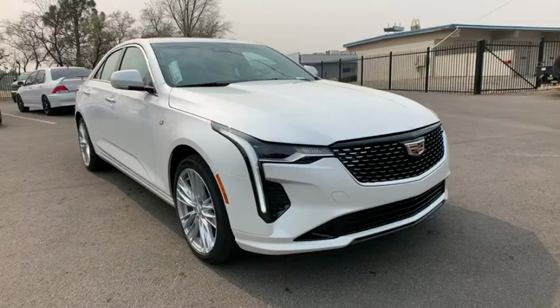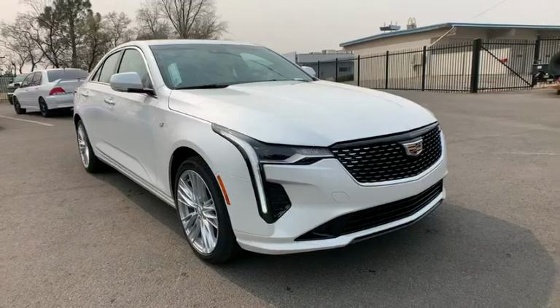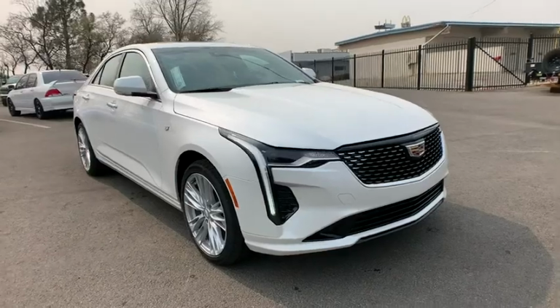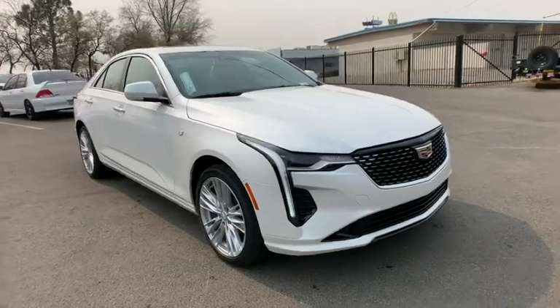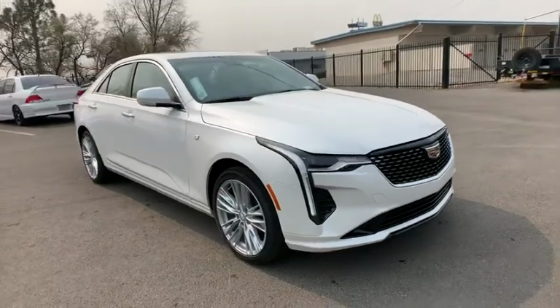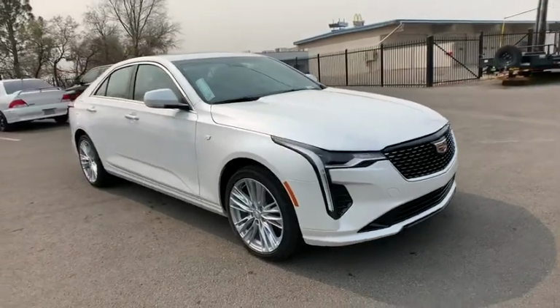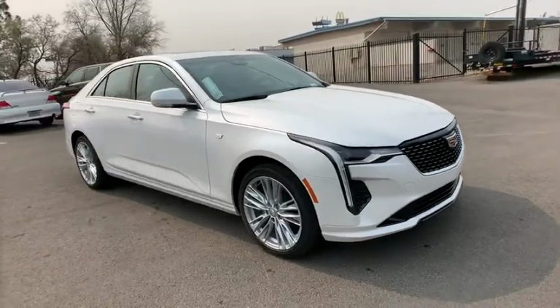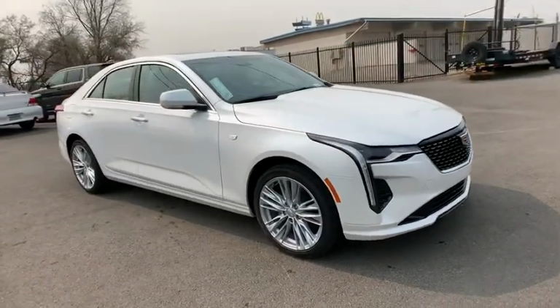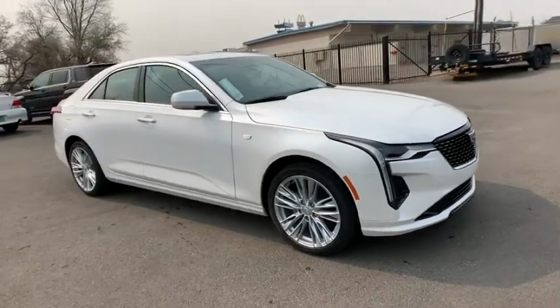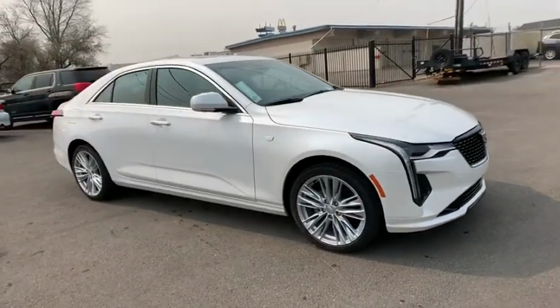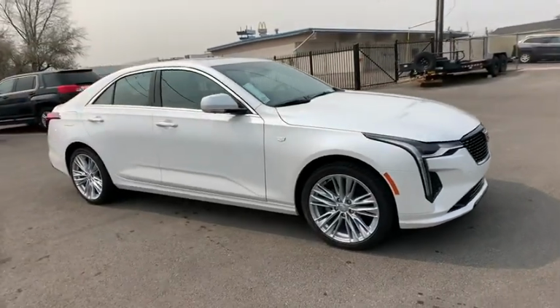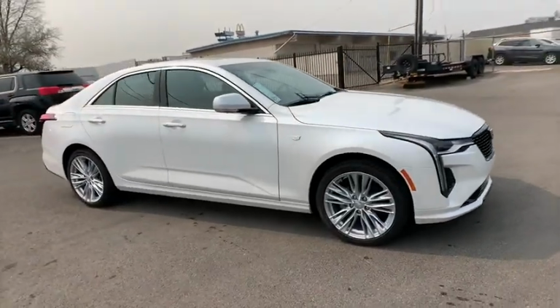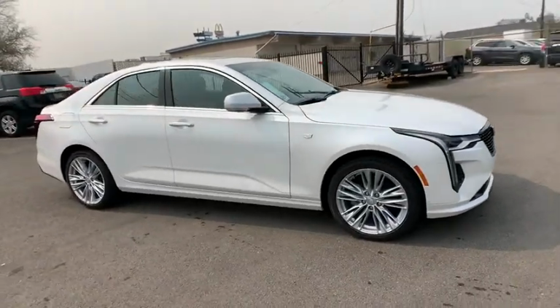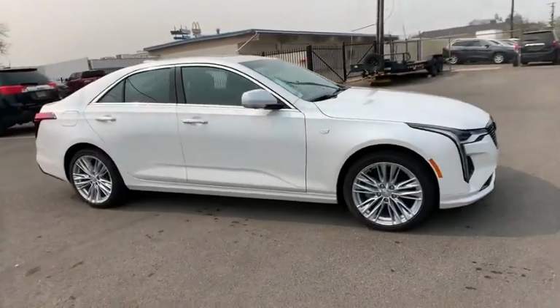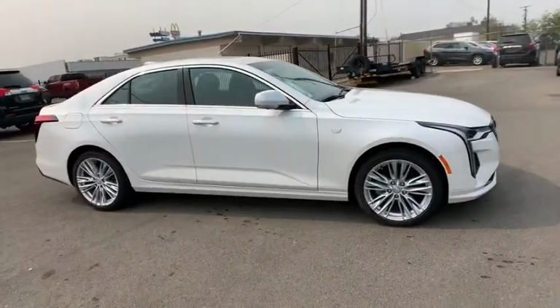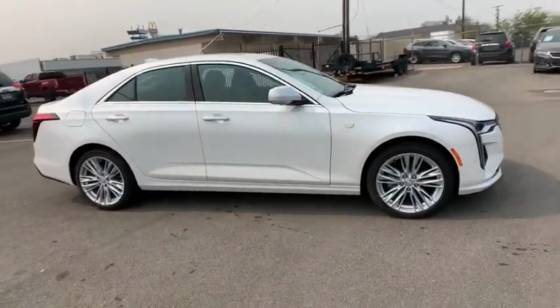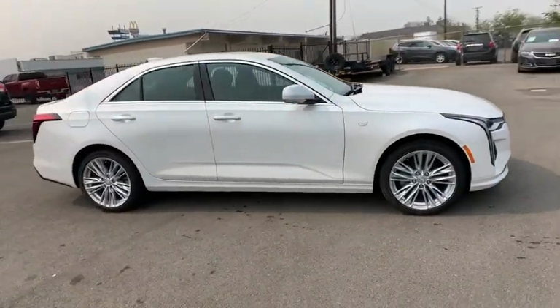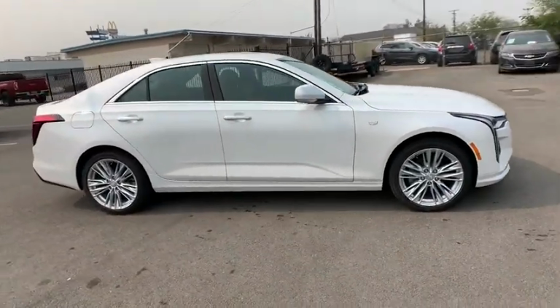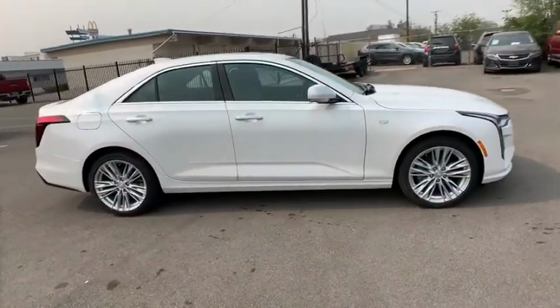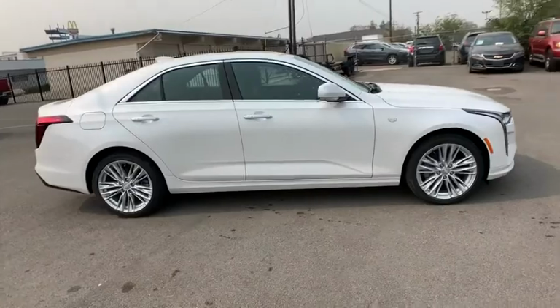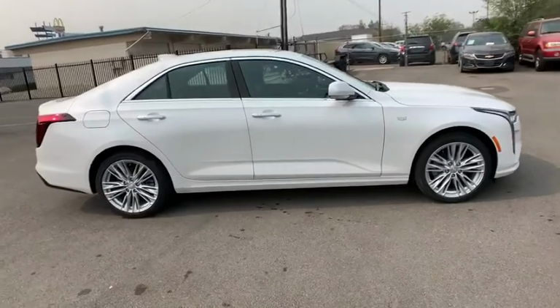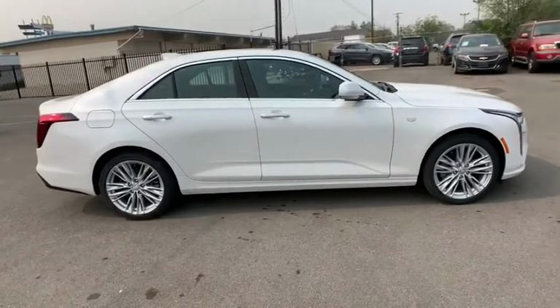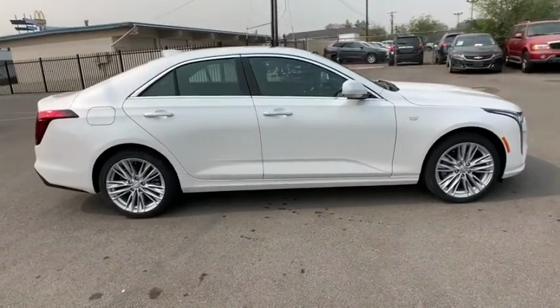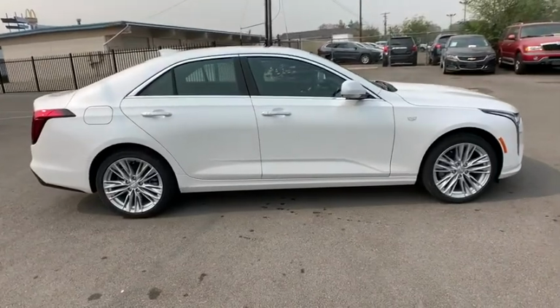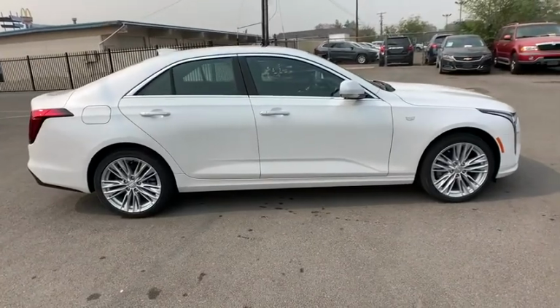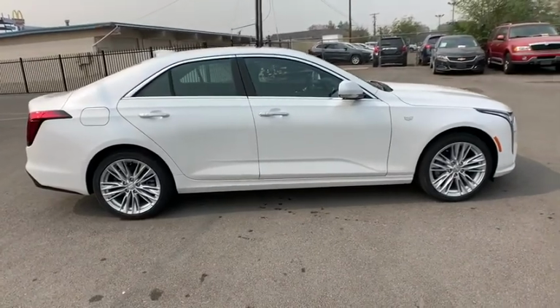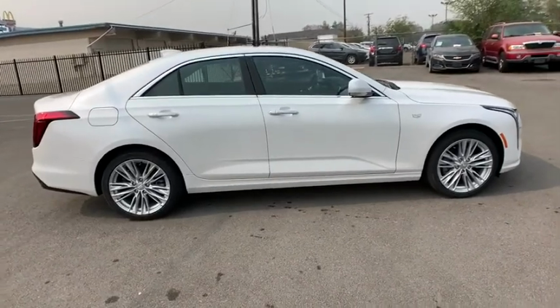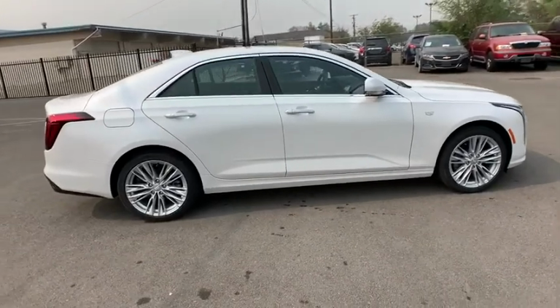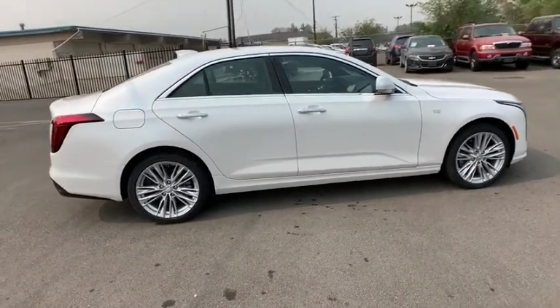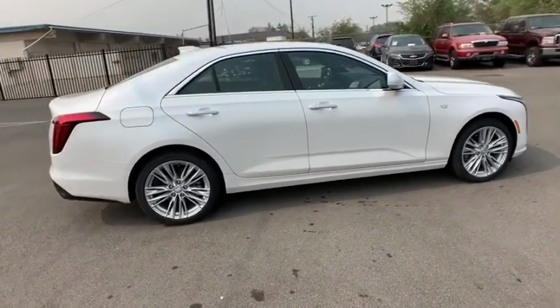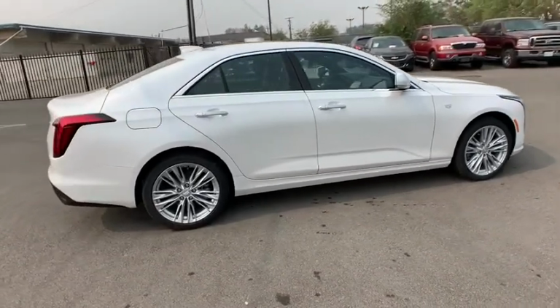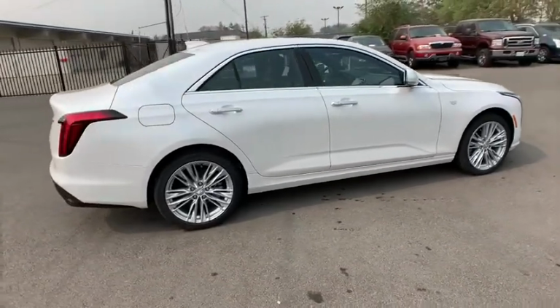You are going to love the 2020 Cadillac CT4. The Cadillac CT4 not only has the exterior style, but the performance to match.